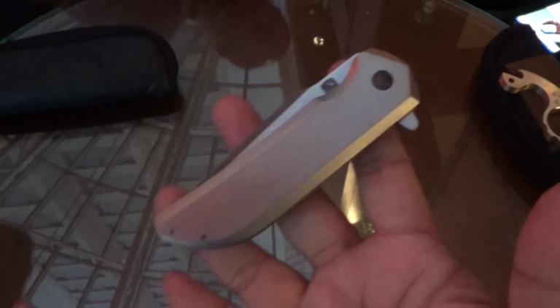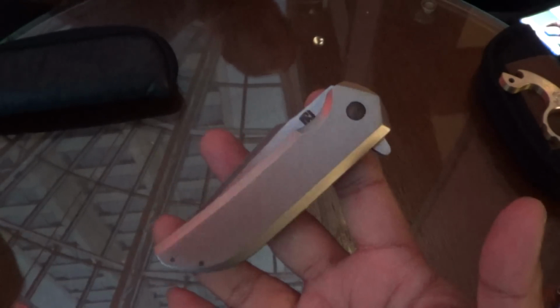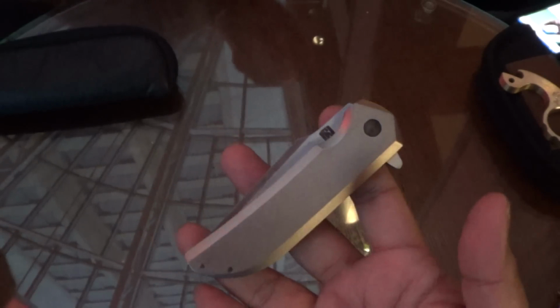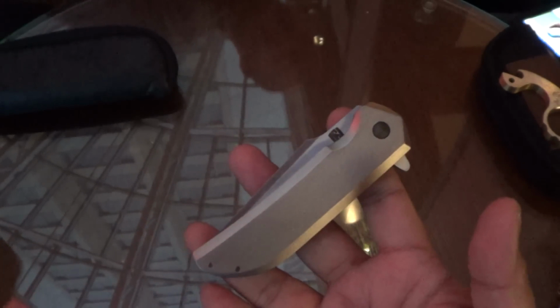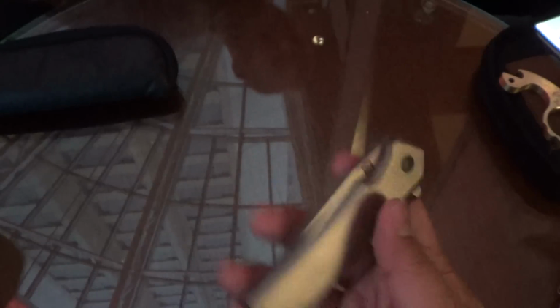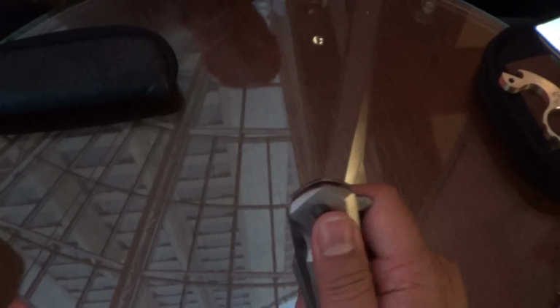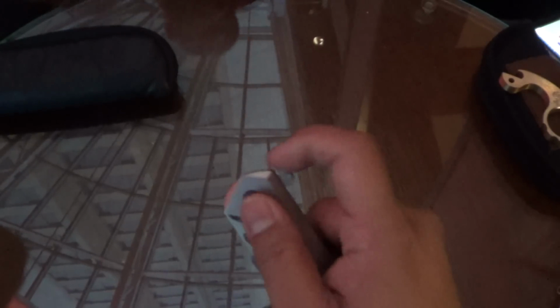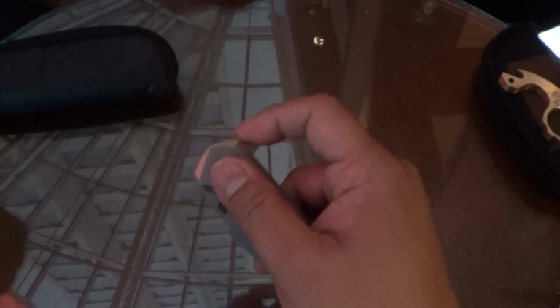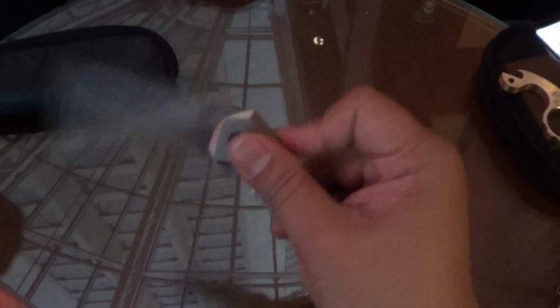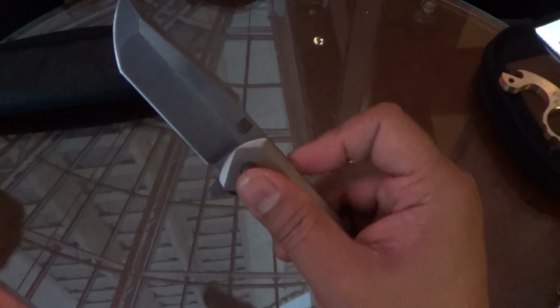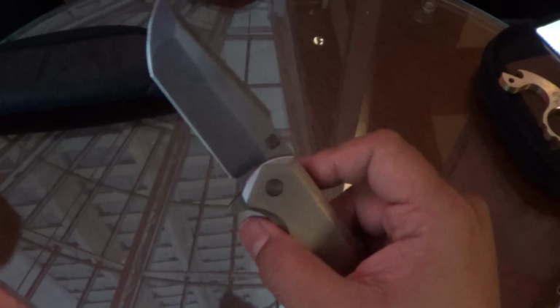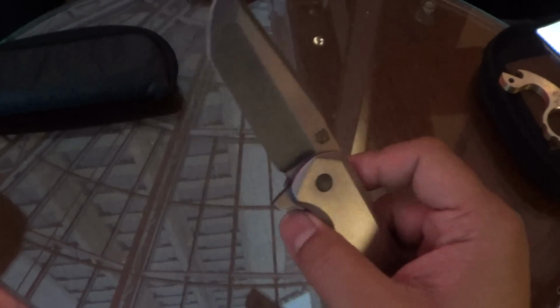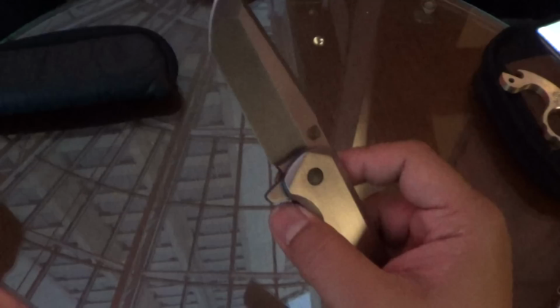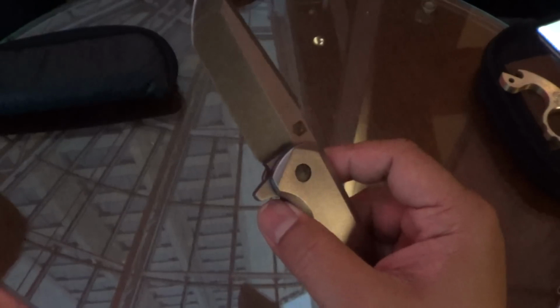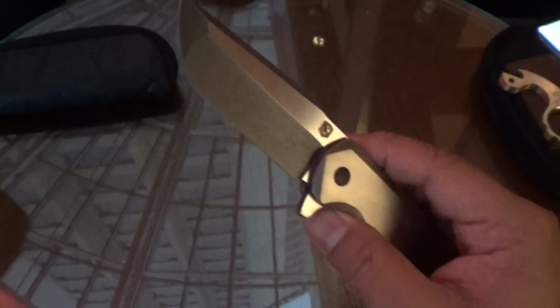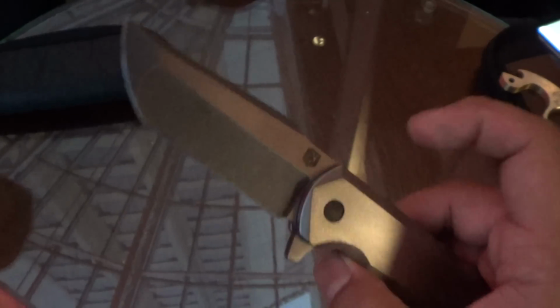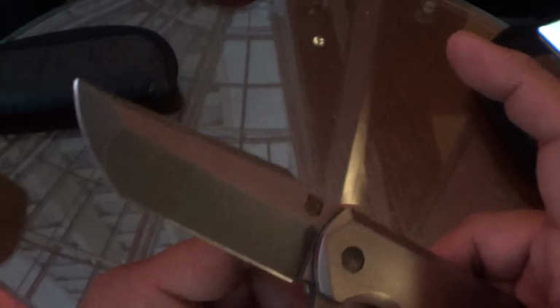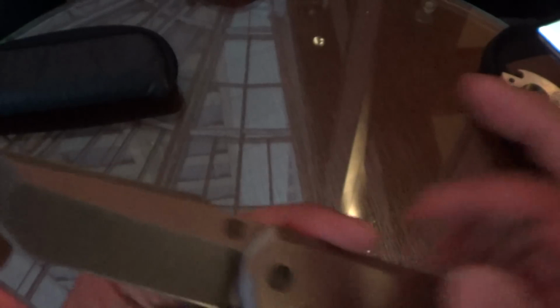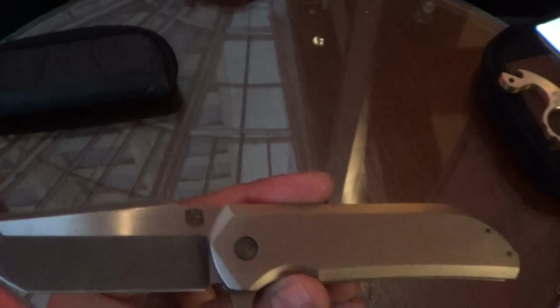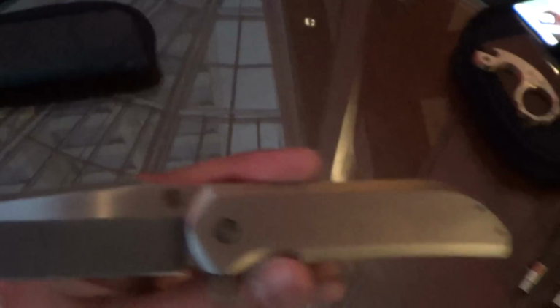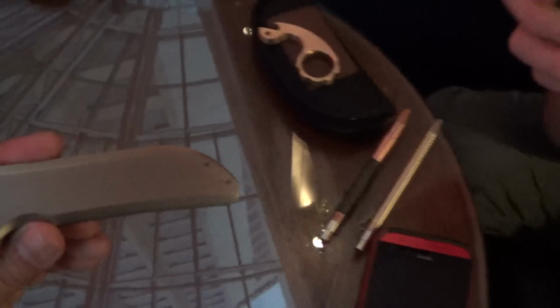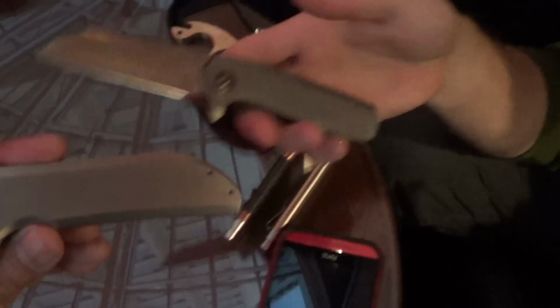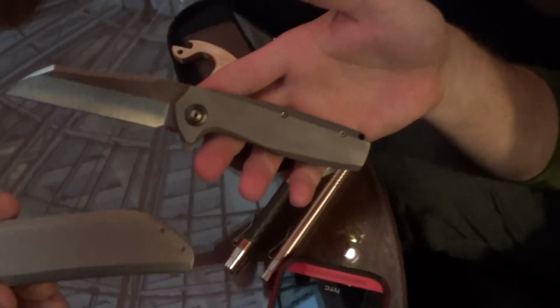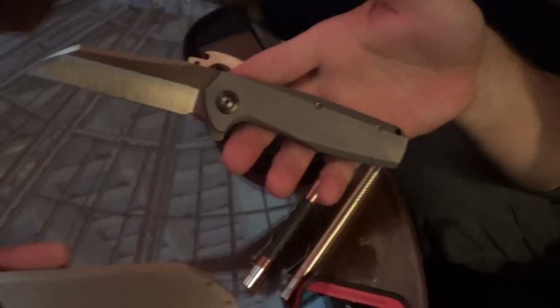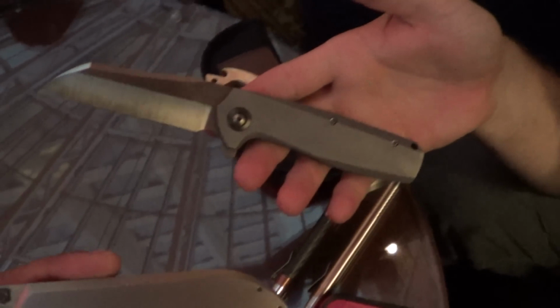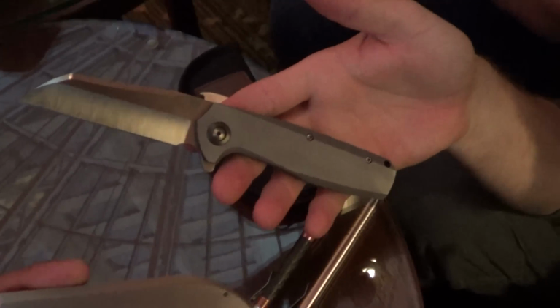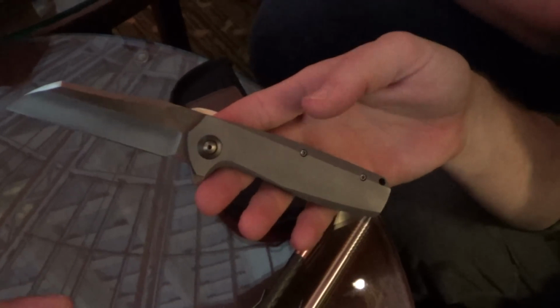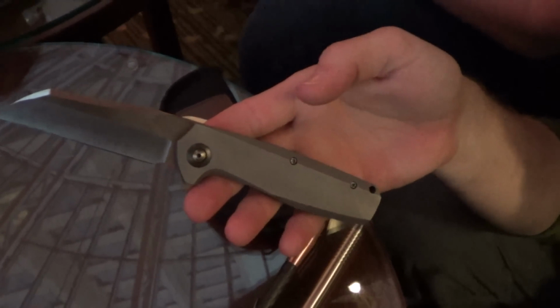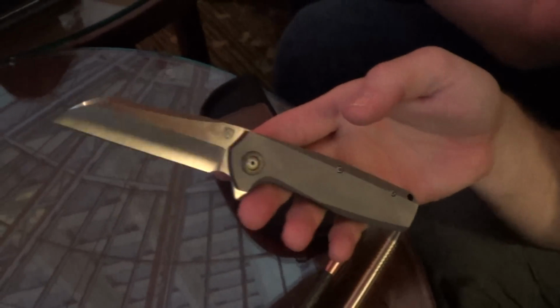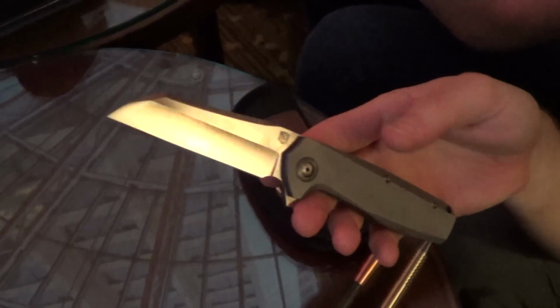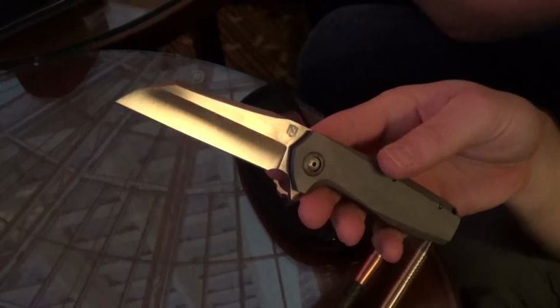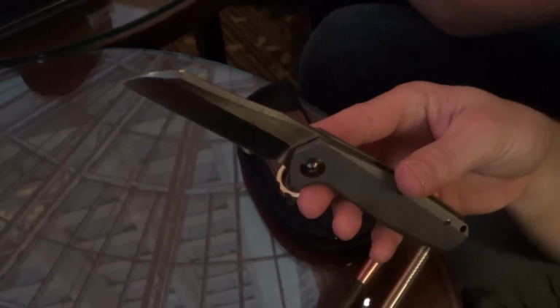Nick is actually Instagramming. I love the shape — I love it. Thank you. This is our clip, our back spacer, our pivot collars. So Brian's talking about the Valkyrie. Yeah, I do like that blade shape.